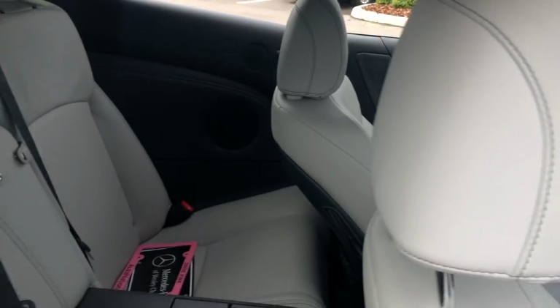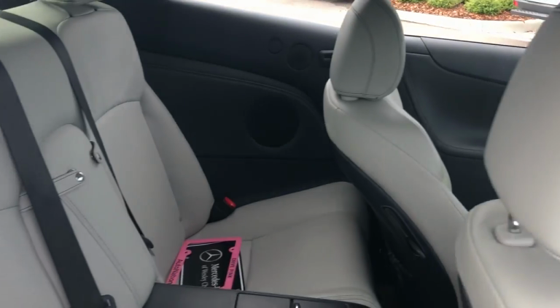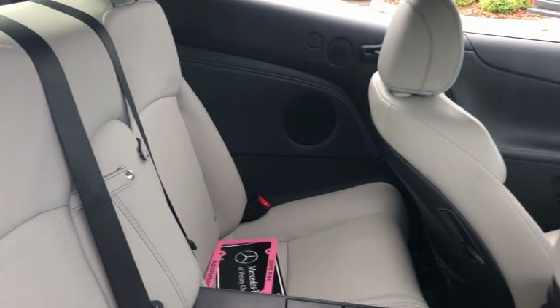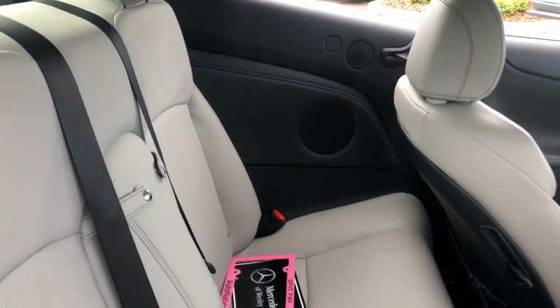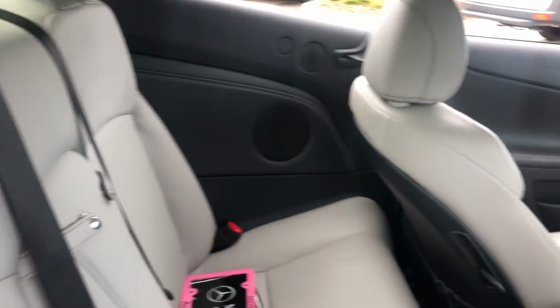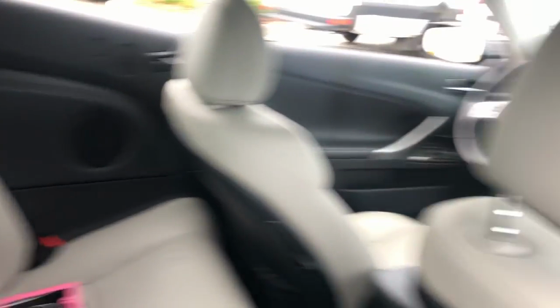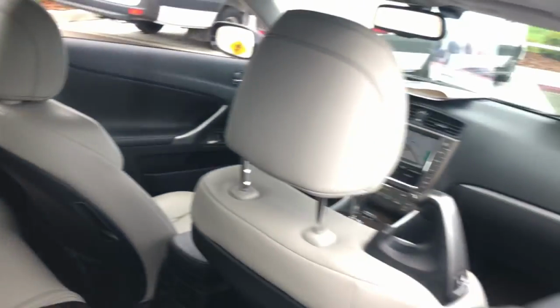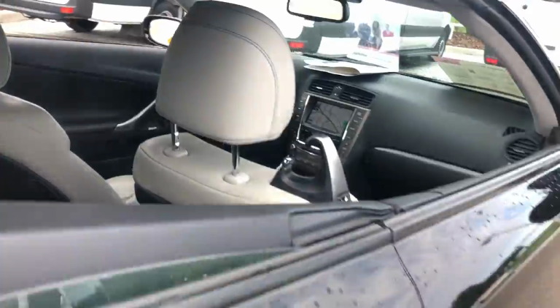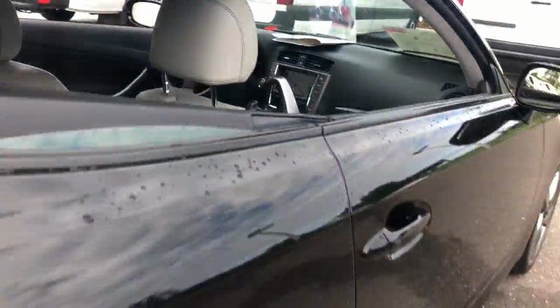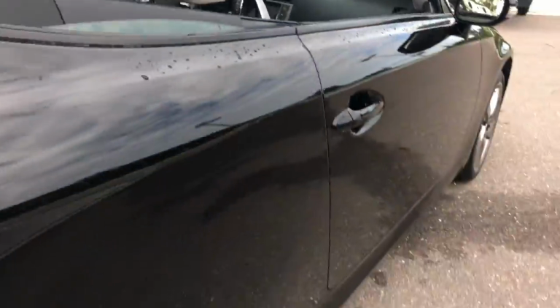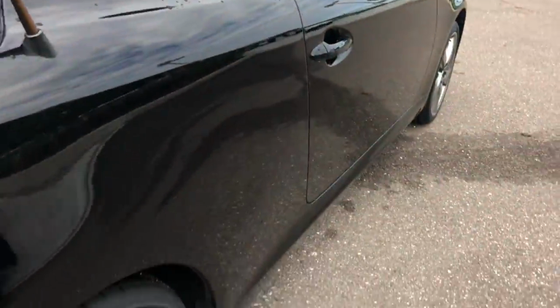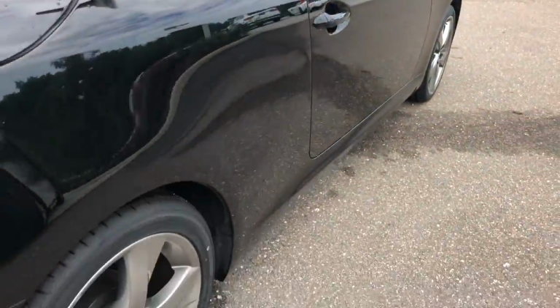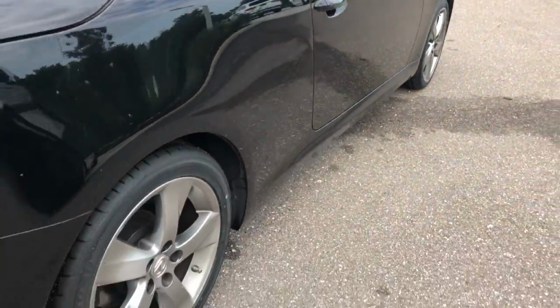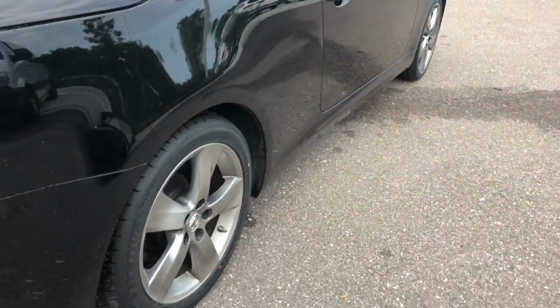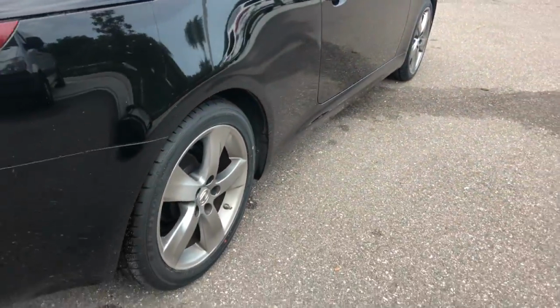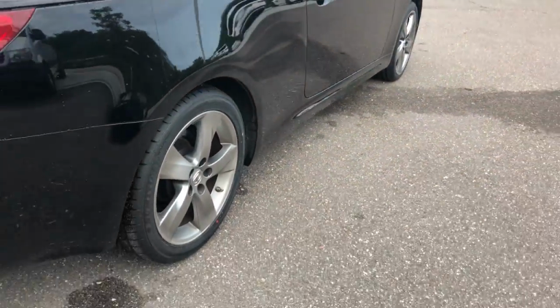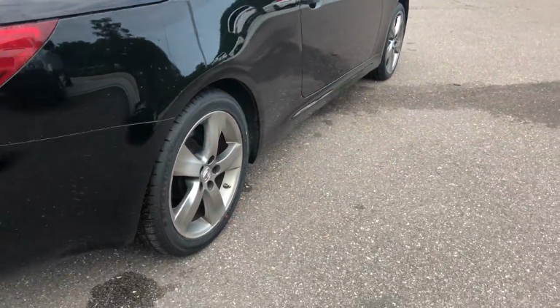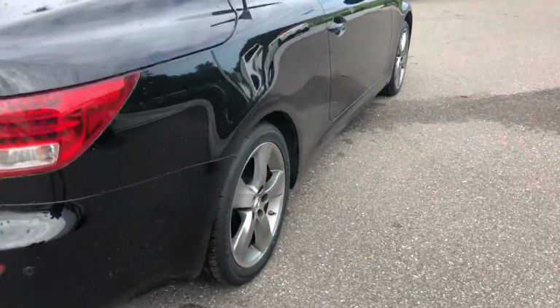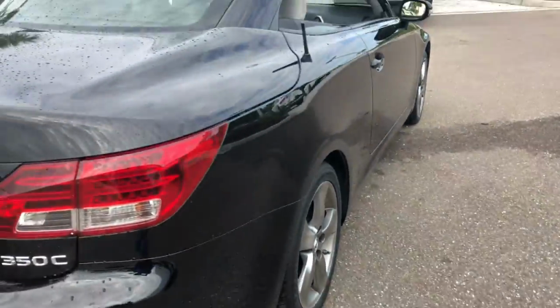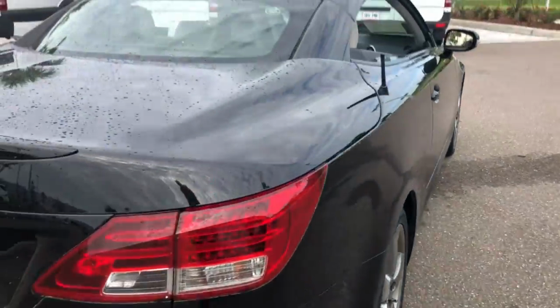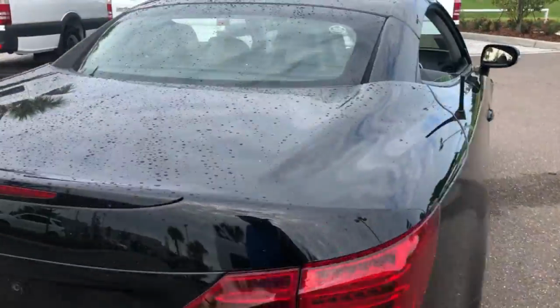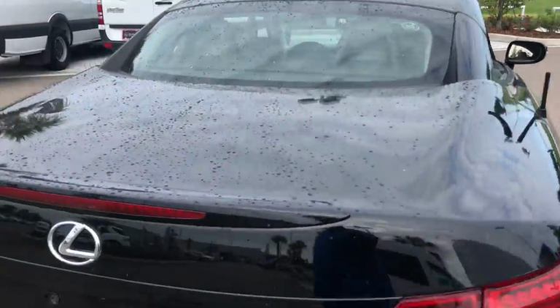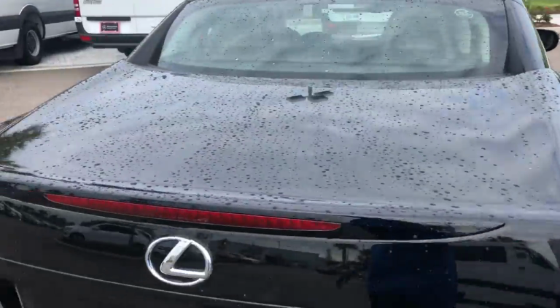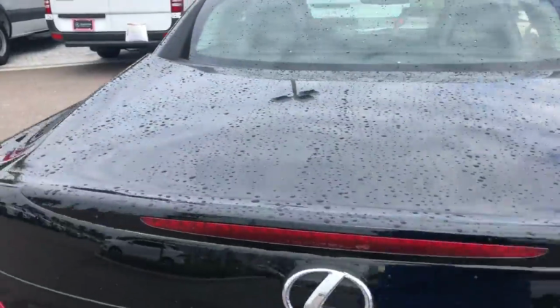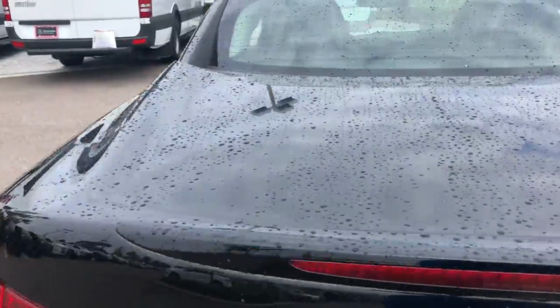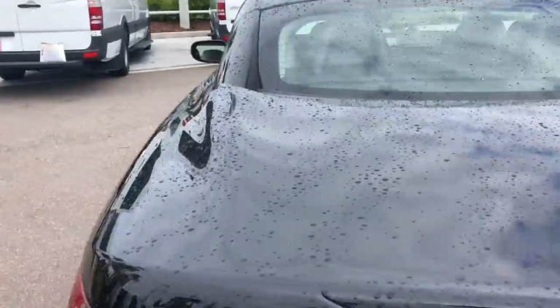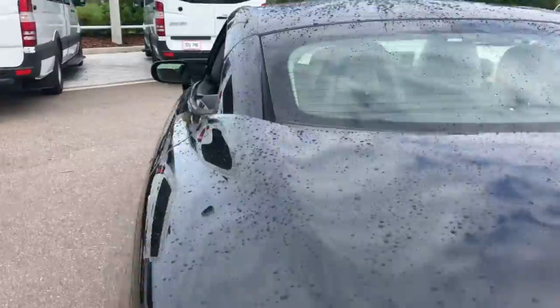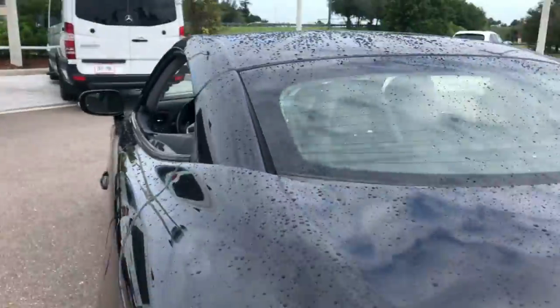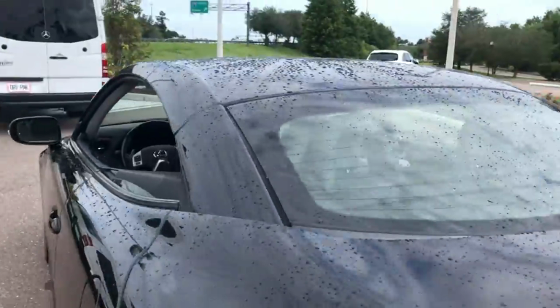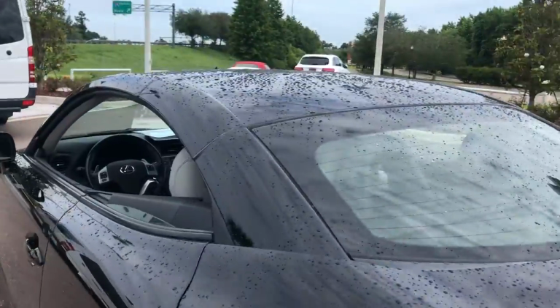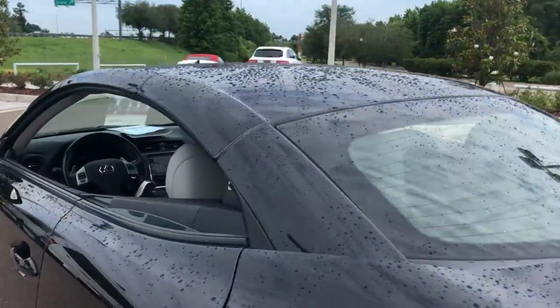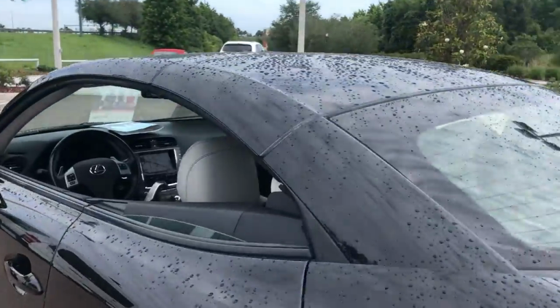There's a look at the rear seat. Aluminum wheels, backup sensors, rear lip spoiler, hardtop convertible.